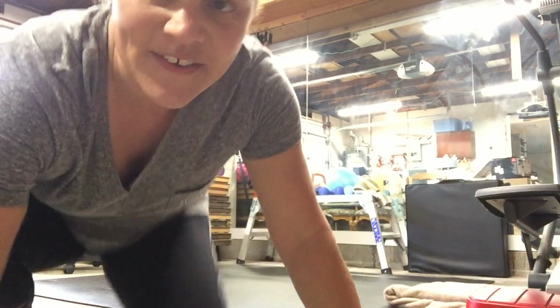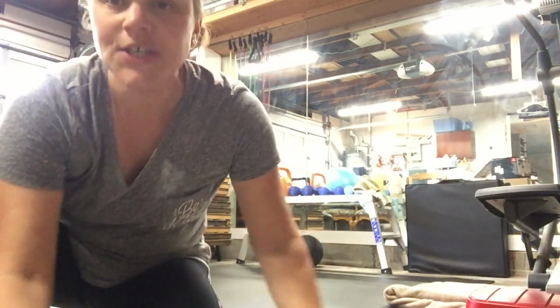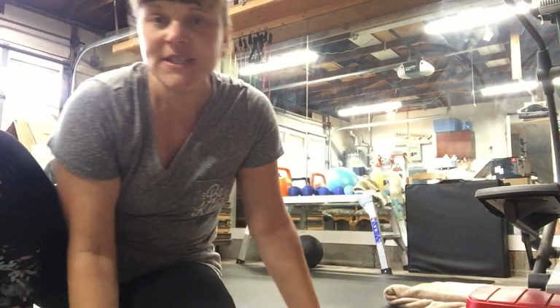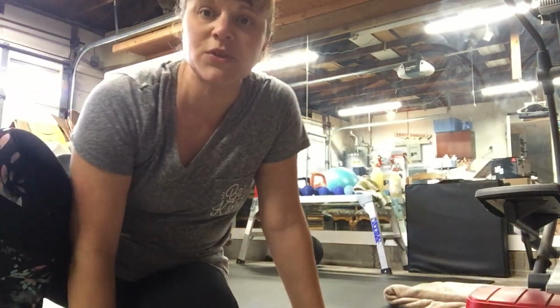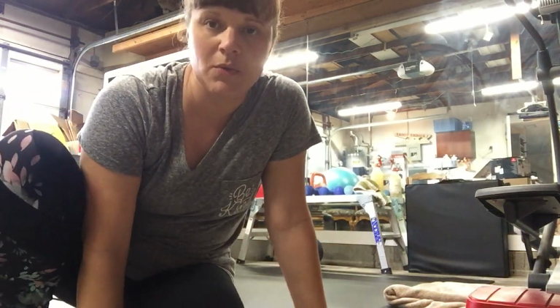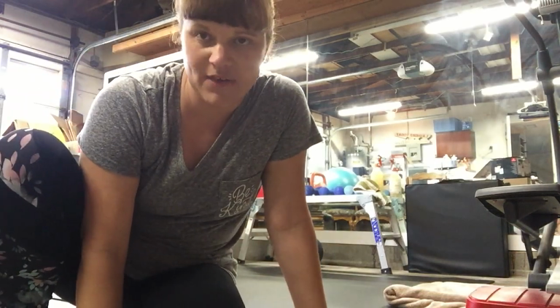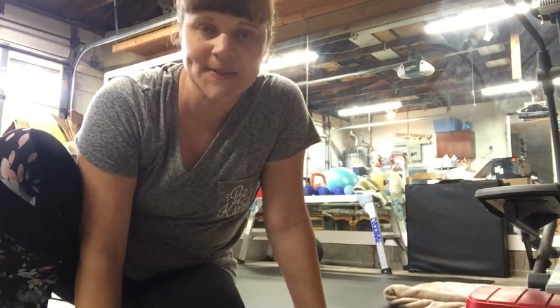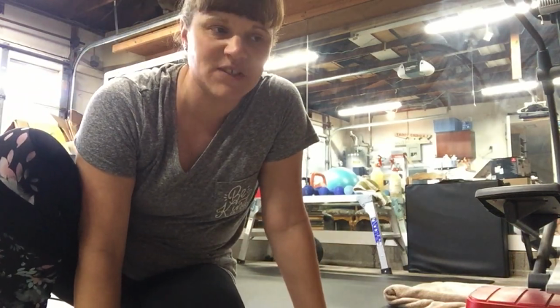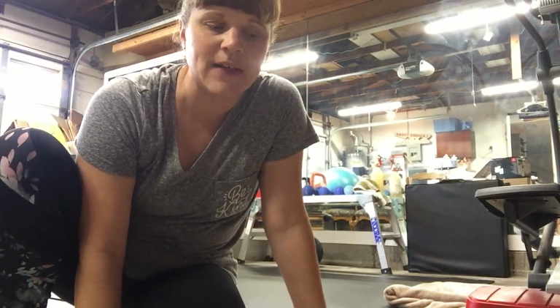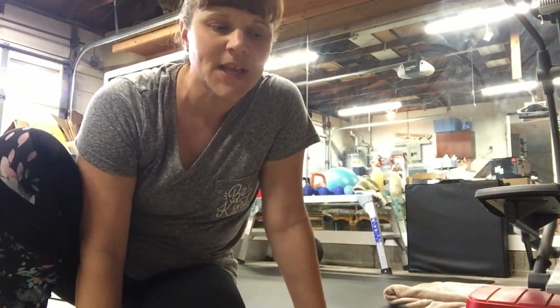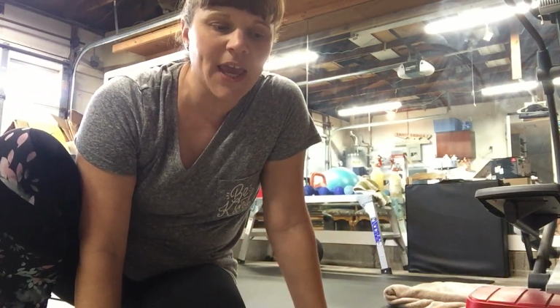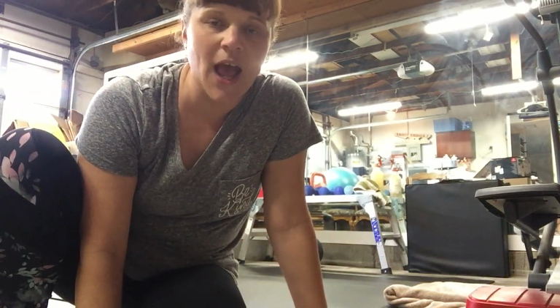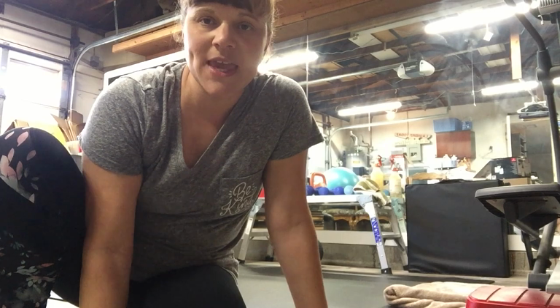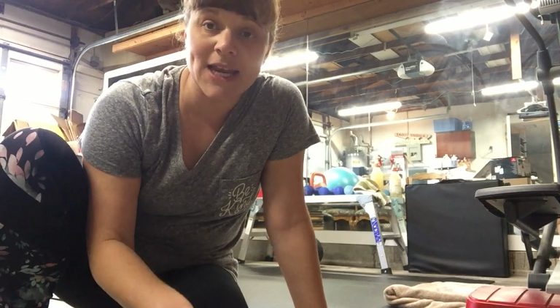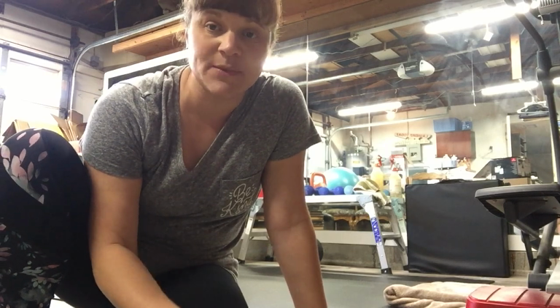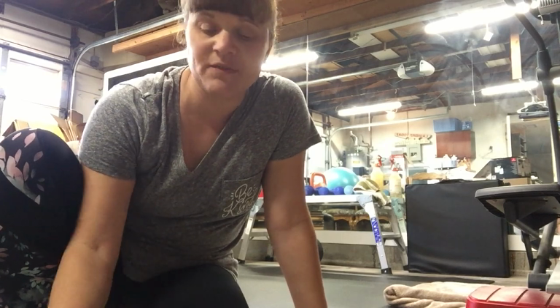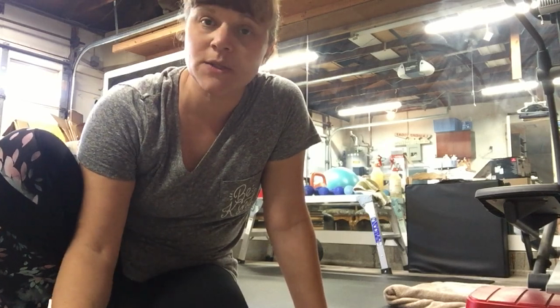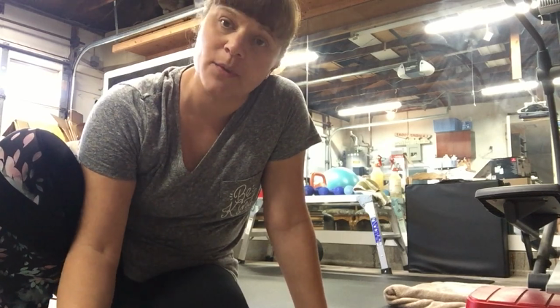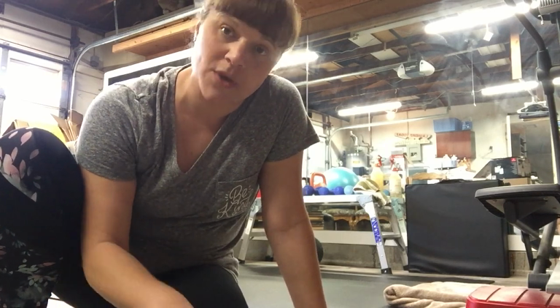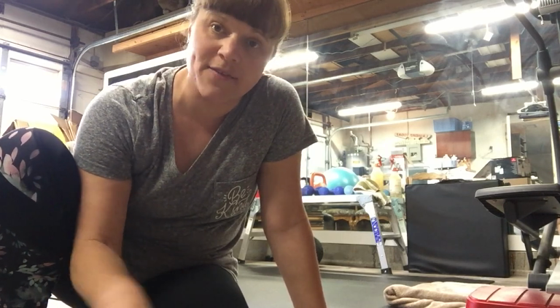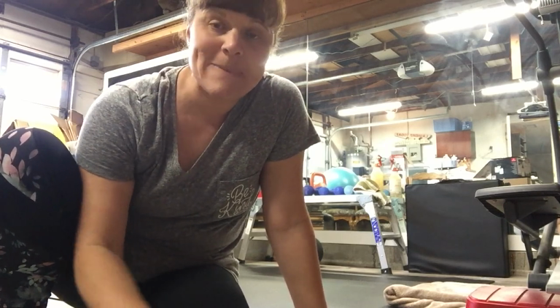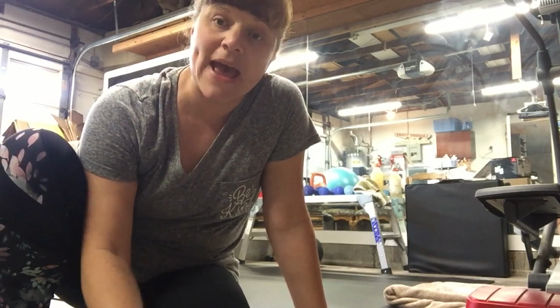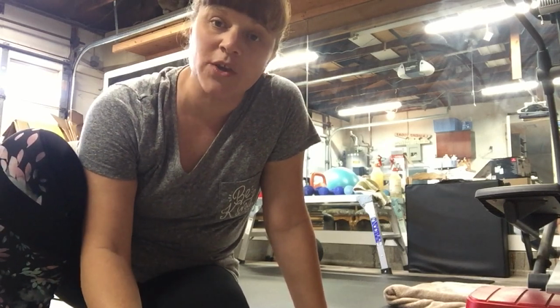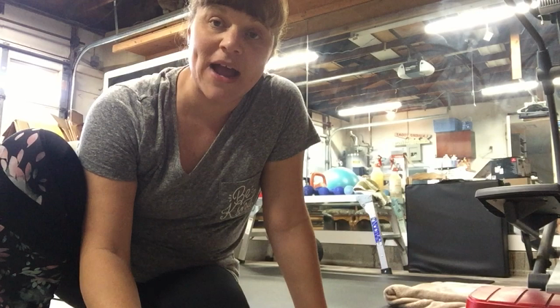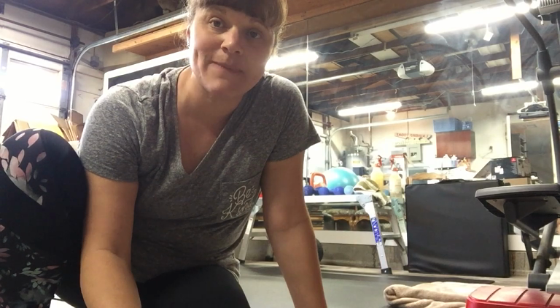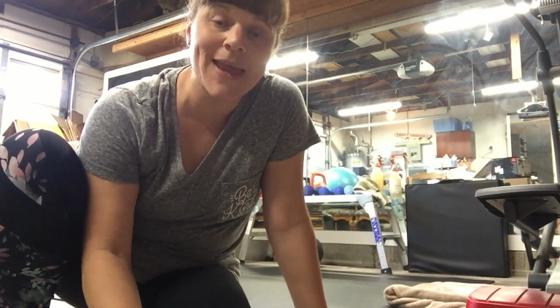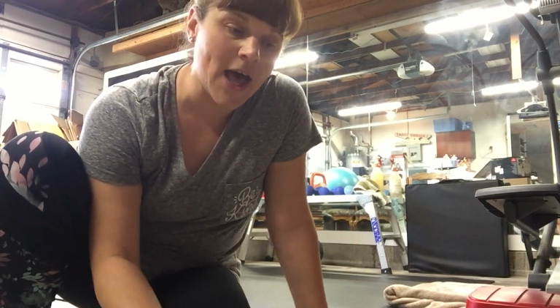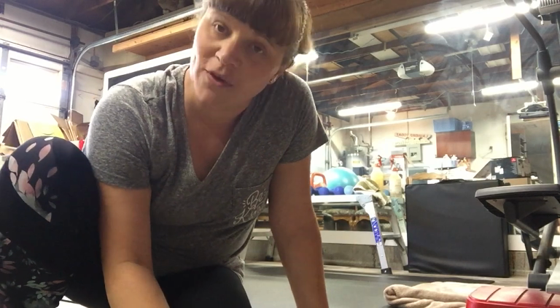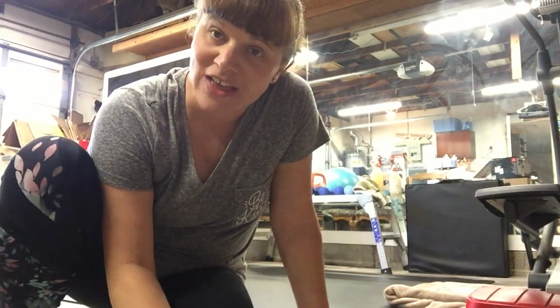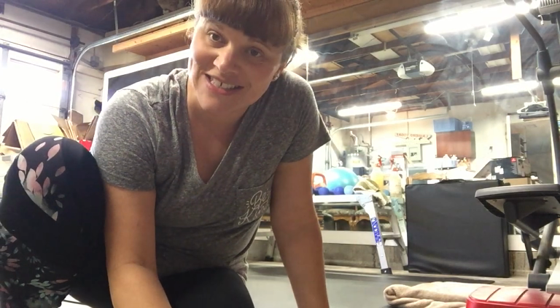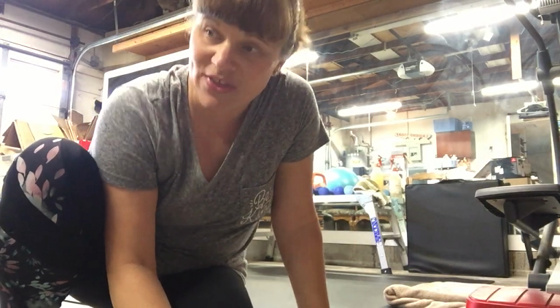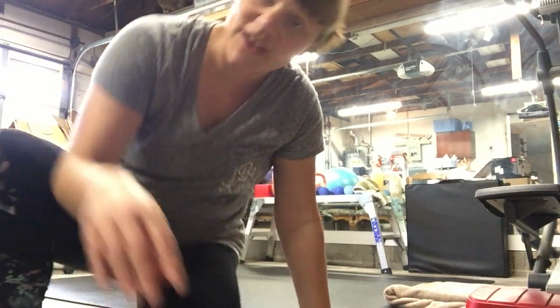All right, to conclude today, we'll do a reverence to finish class. I will keep adding some different videos along the way so you can kind of mix and match what you want to practice for ballet. But we'll finish class today with a reverence.